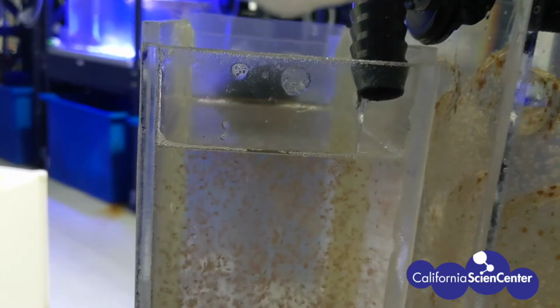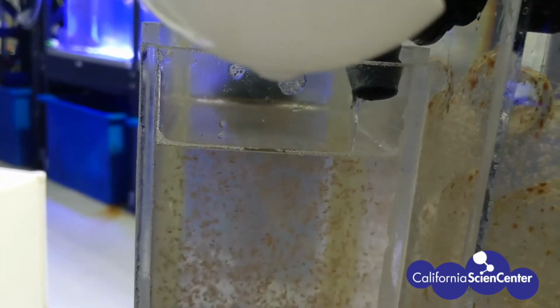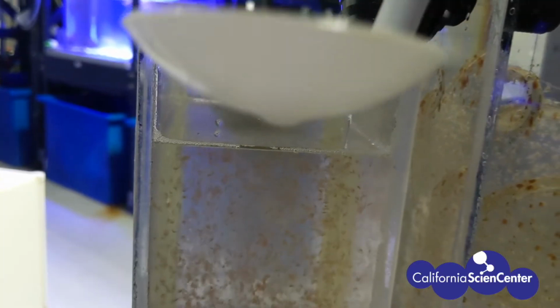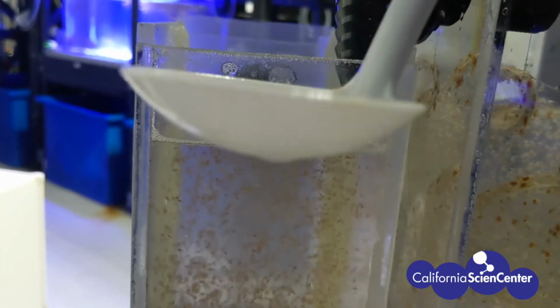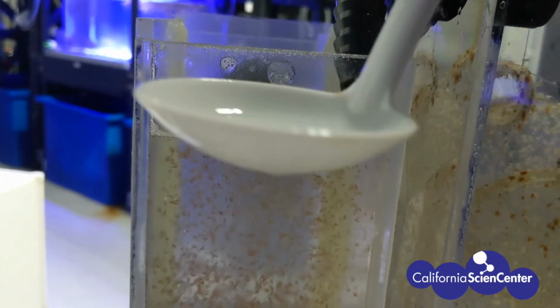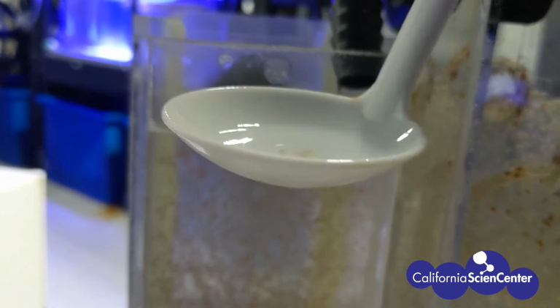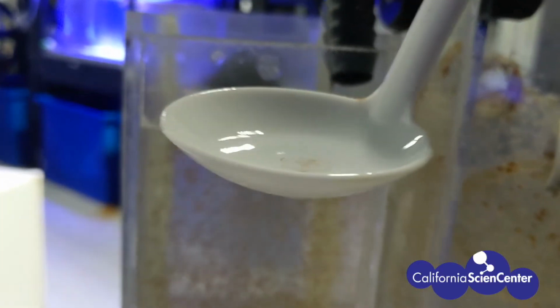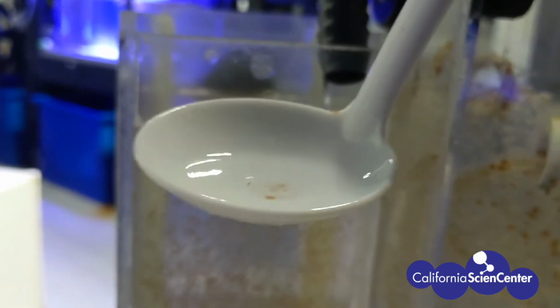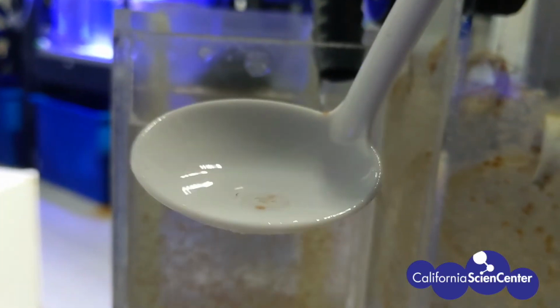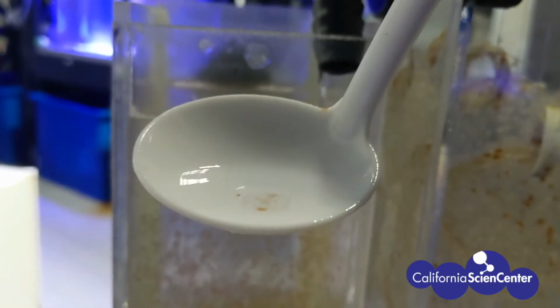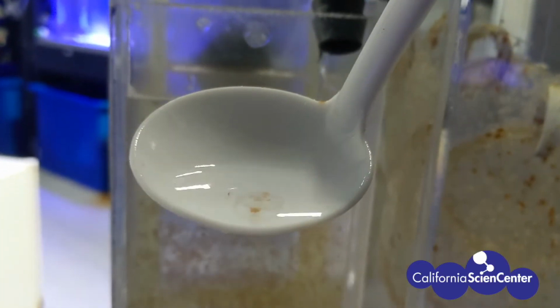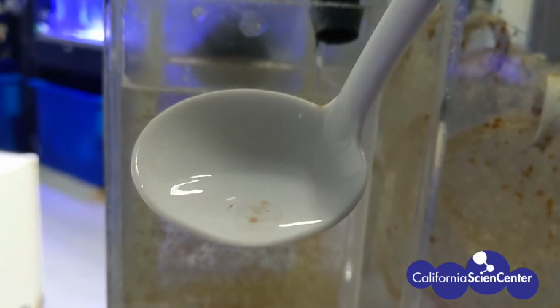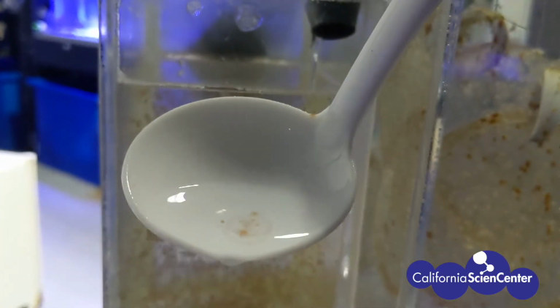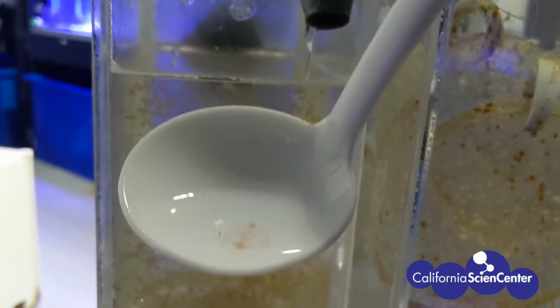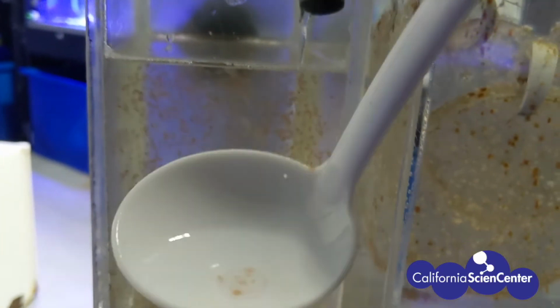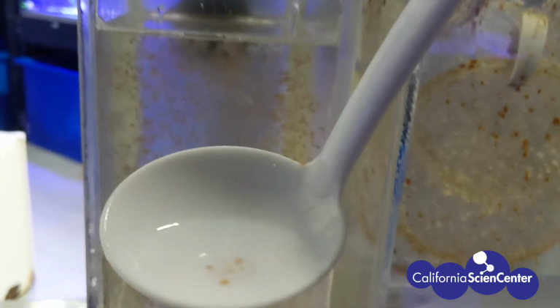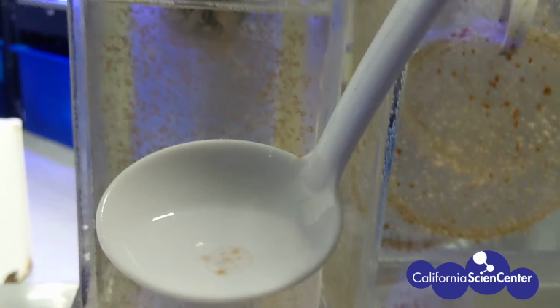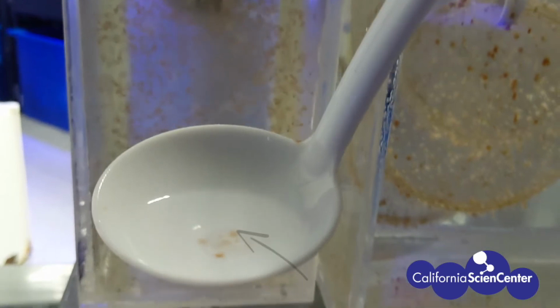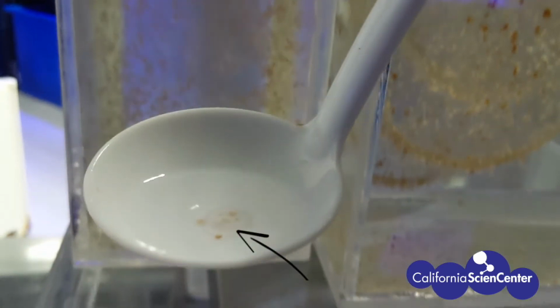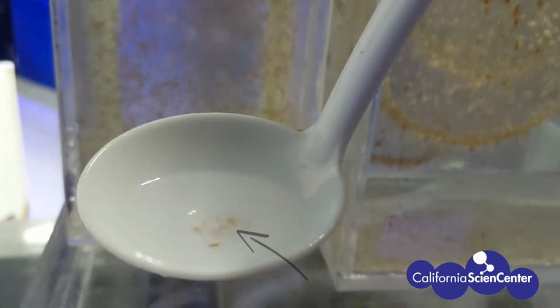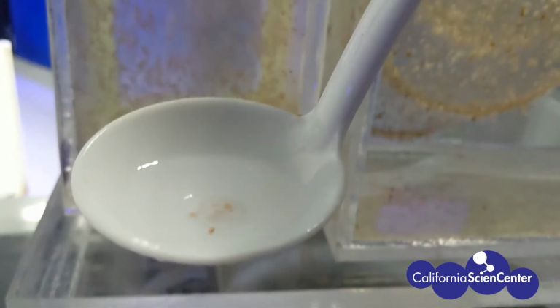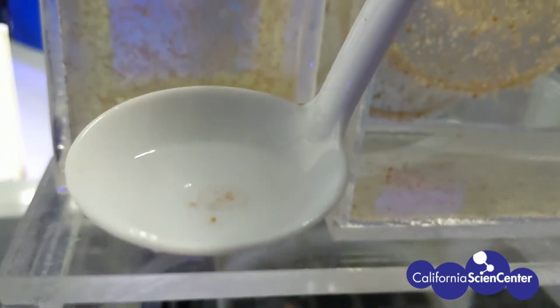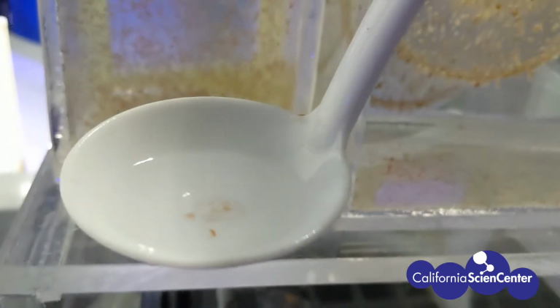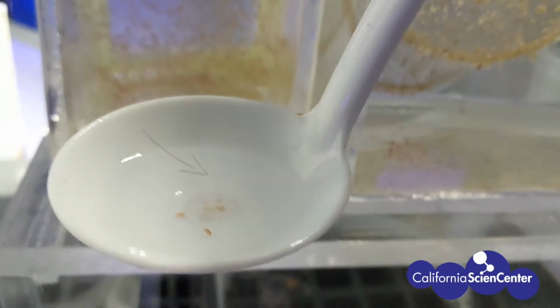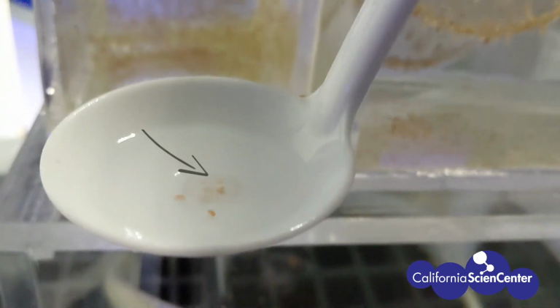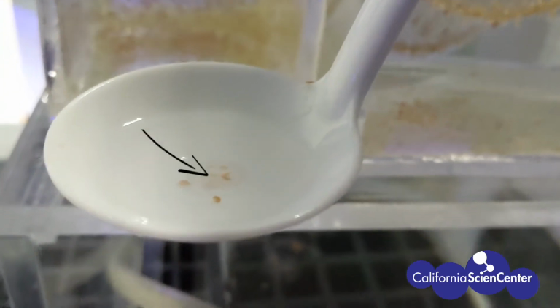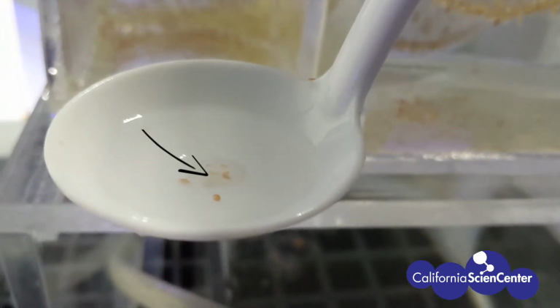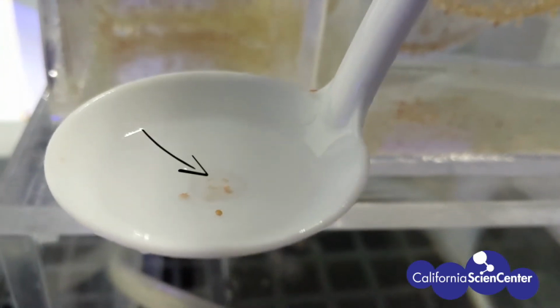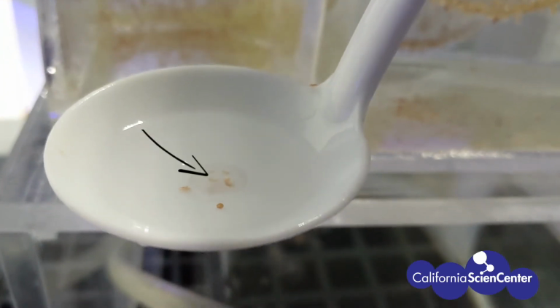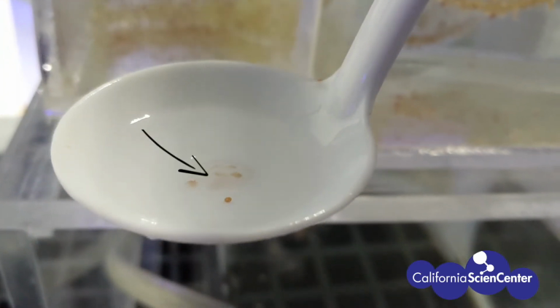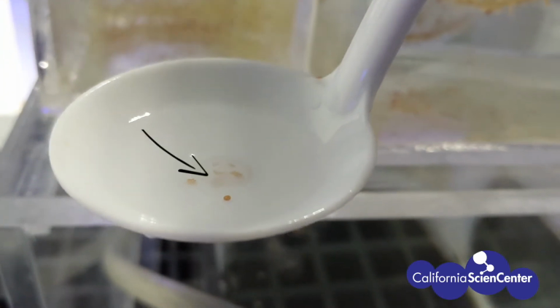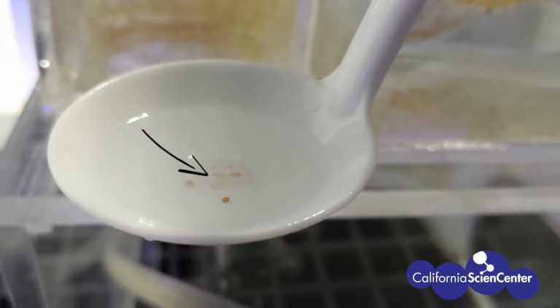Although tiny, this medusa is fully formed. It has all four stomachs and four gonads, which are the orange structures that you see. It also has all of its stinging cells.